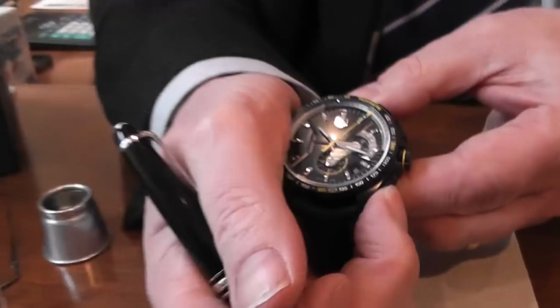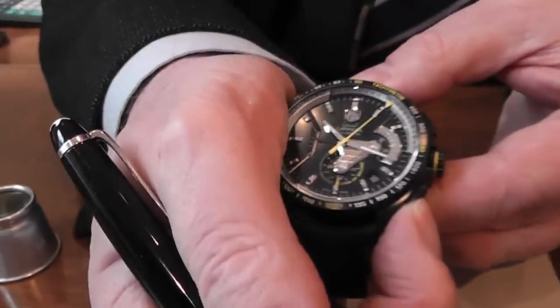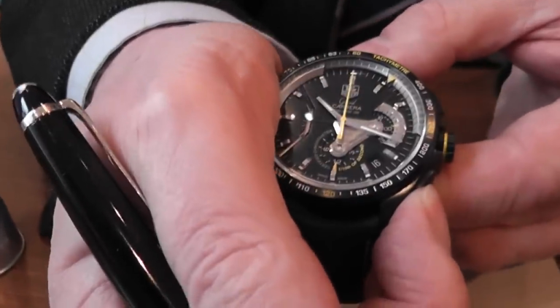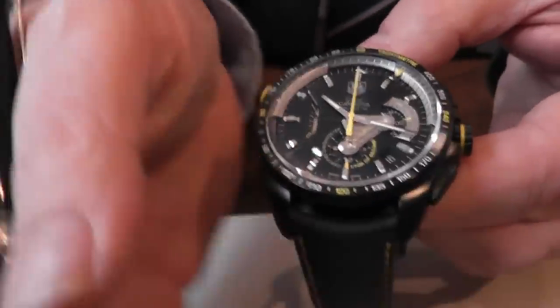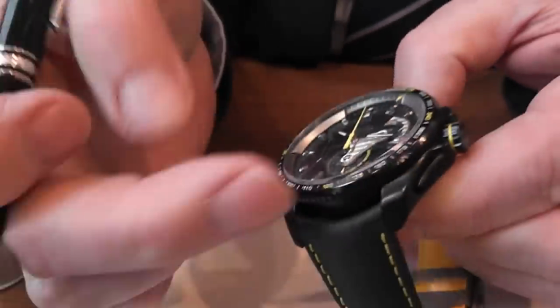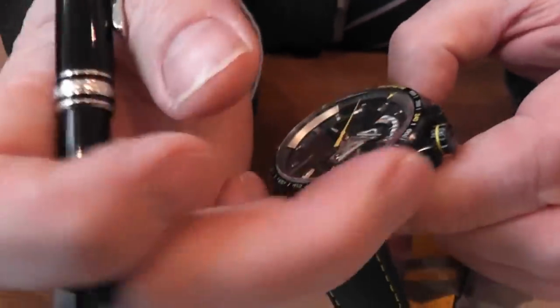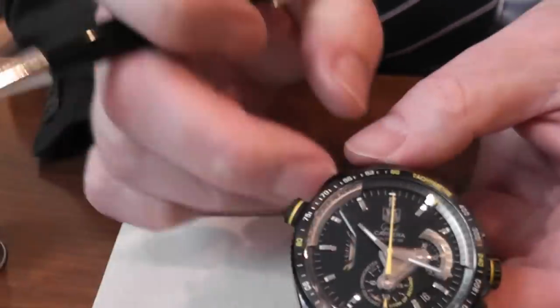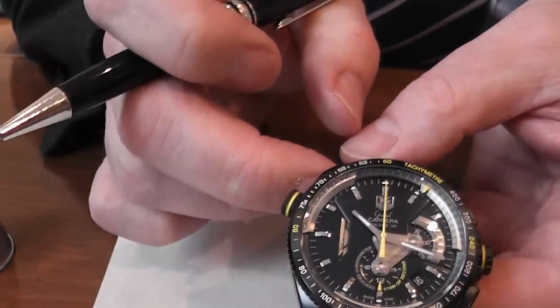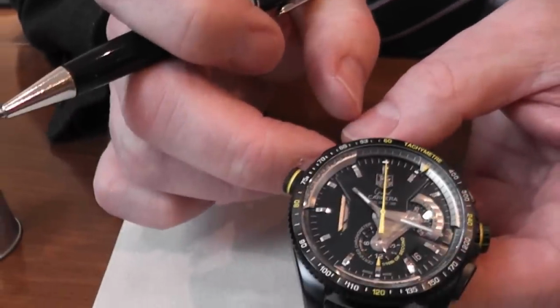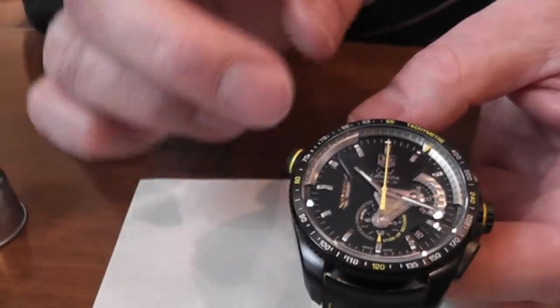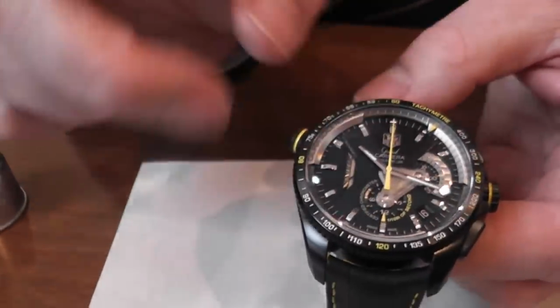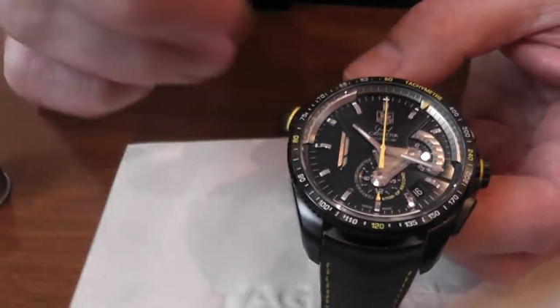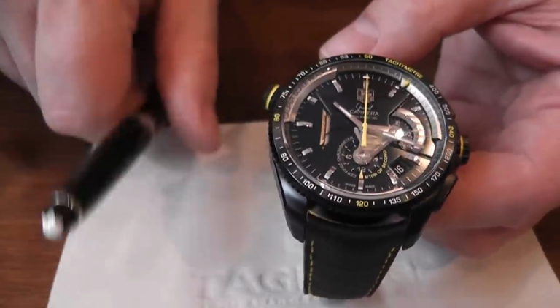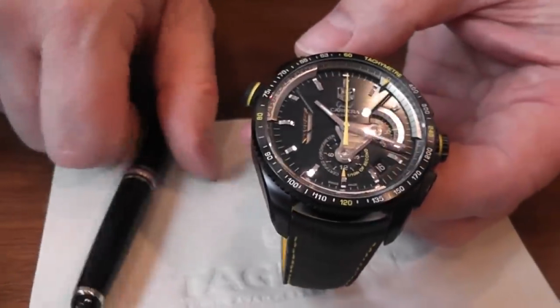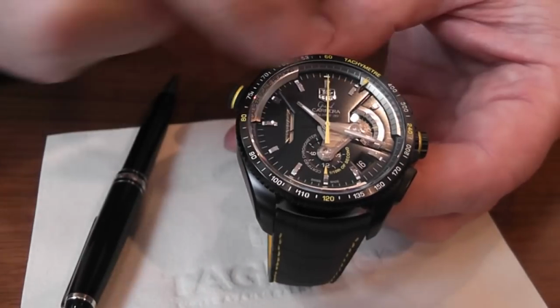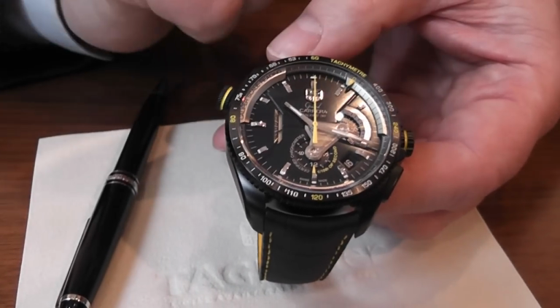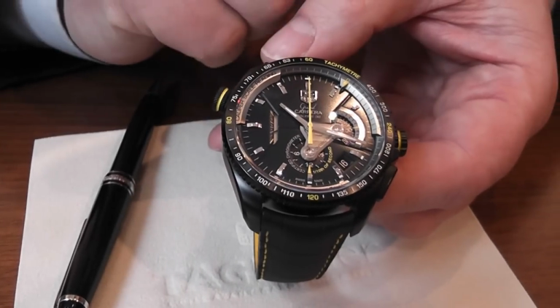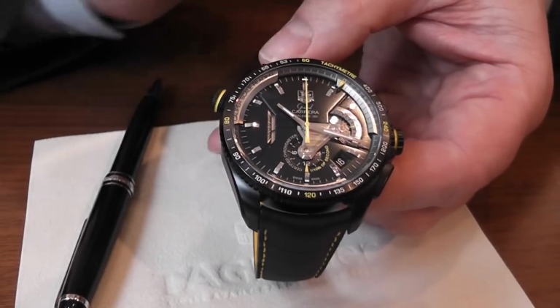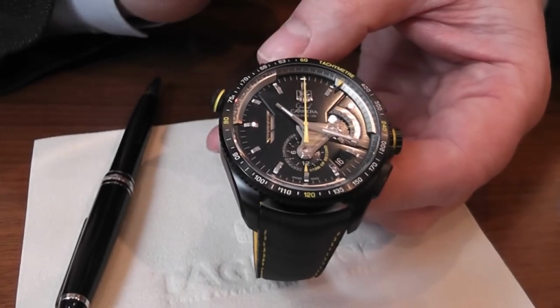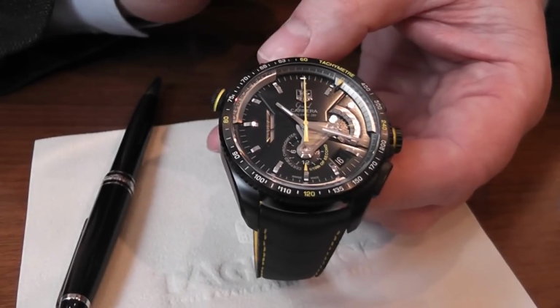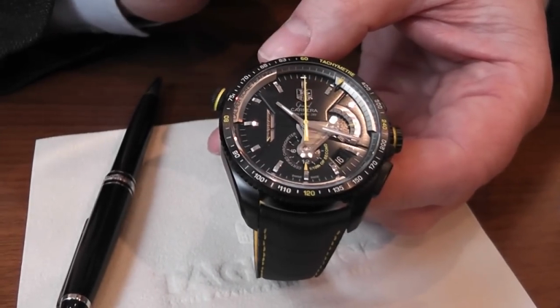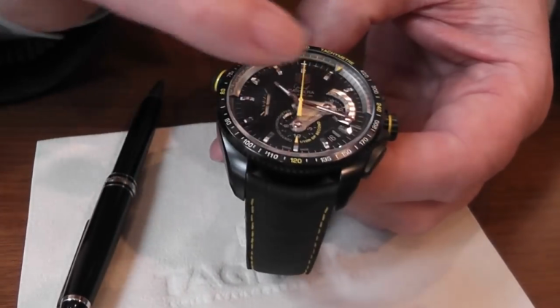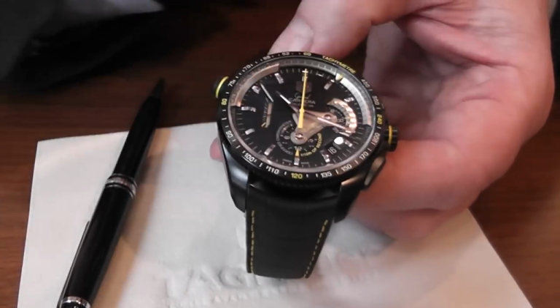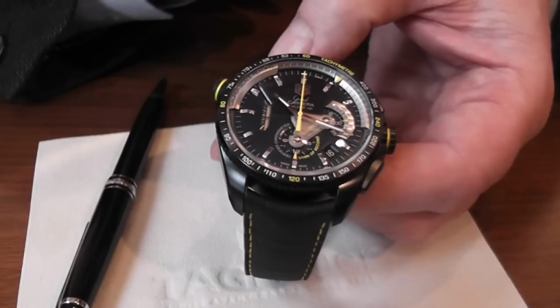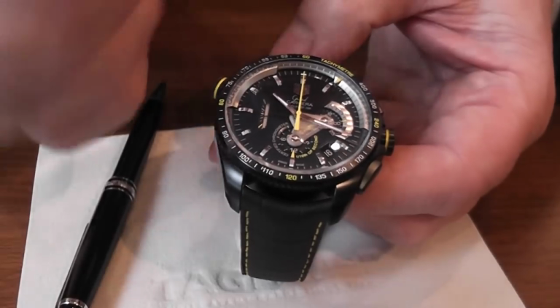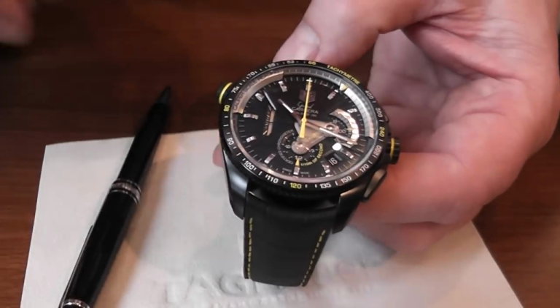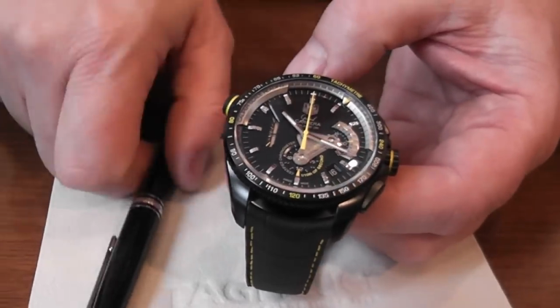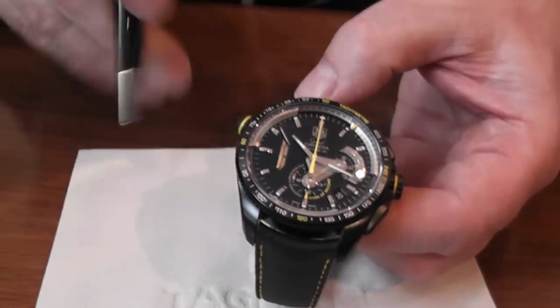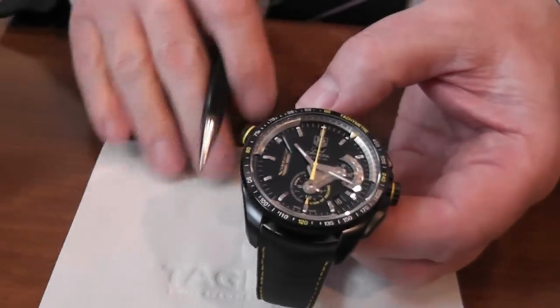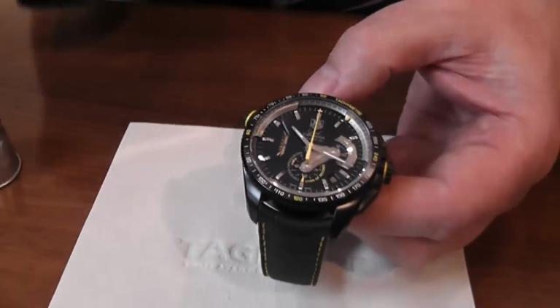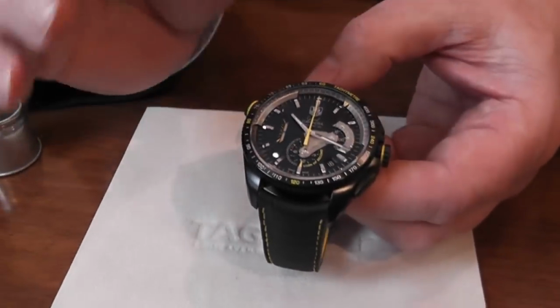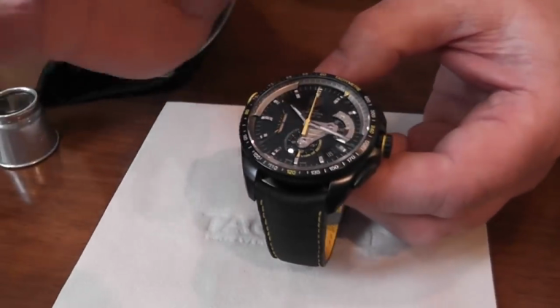To zero everything, you simply press the button and everything is zeroed. This is your normal position for reading the time and also setting the date.